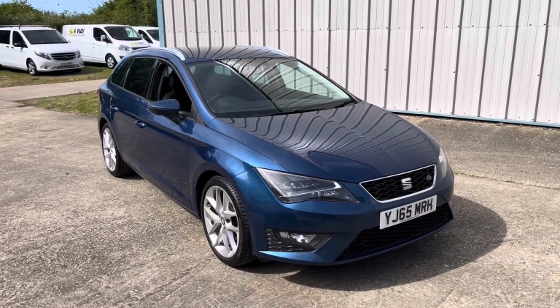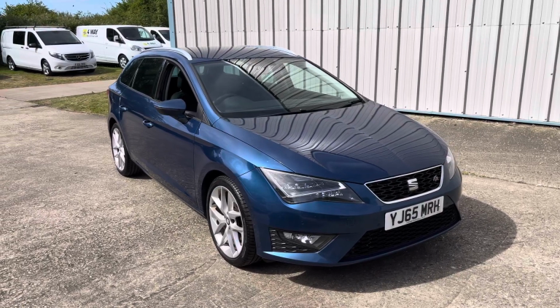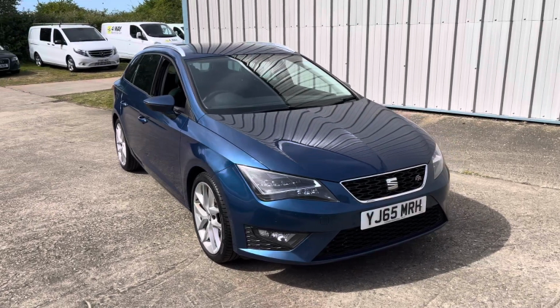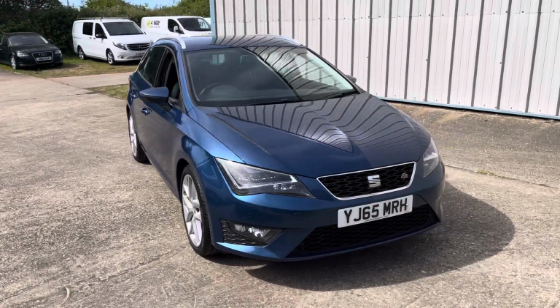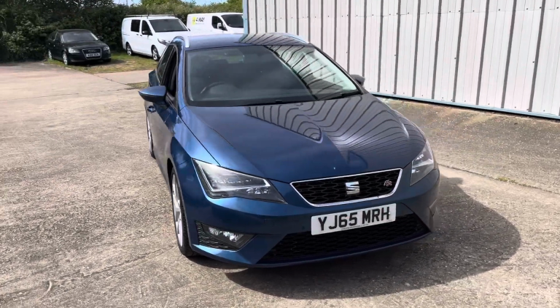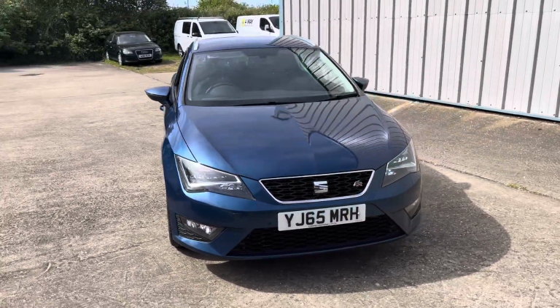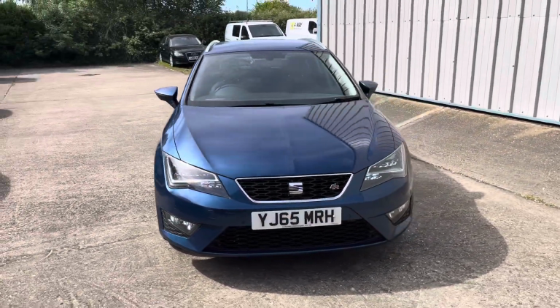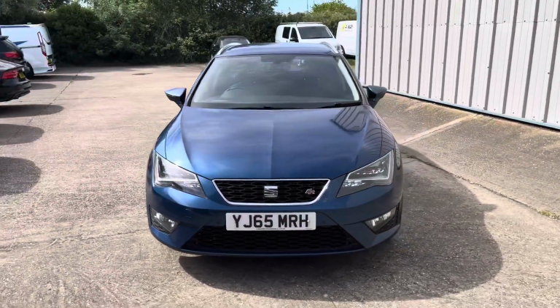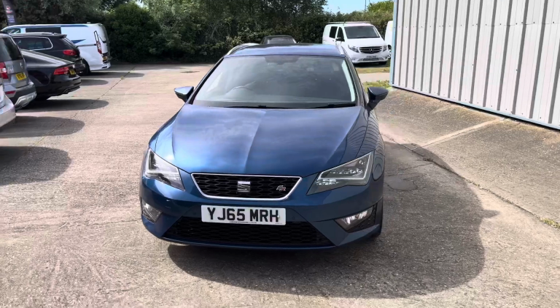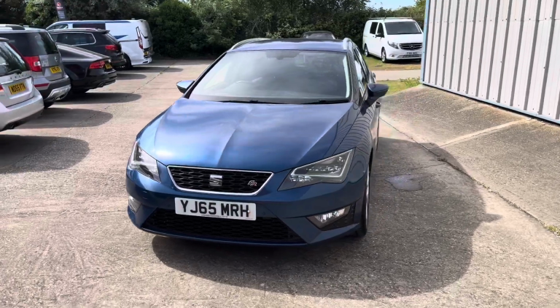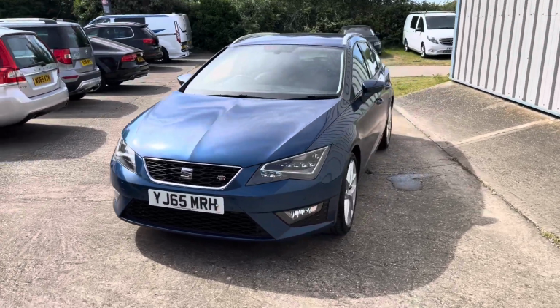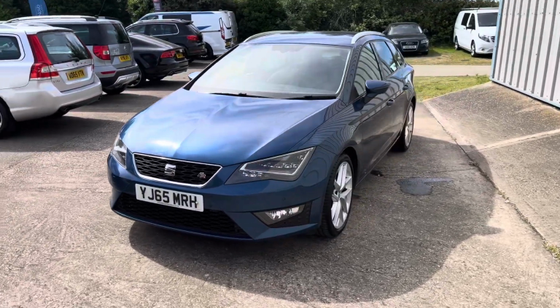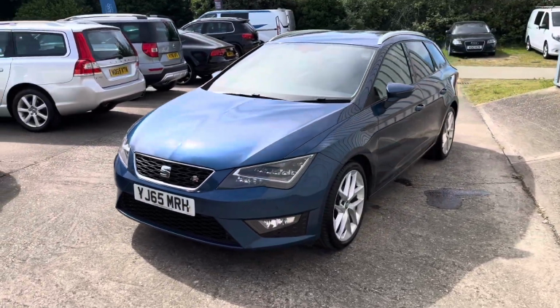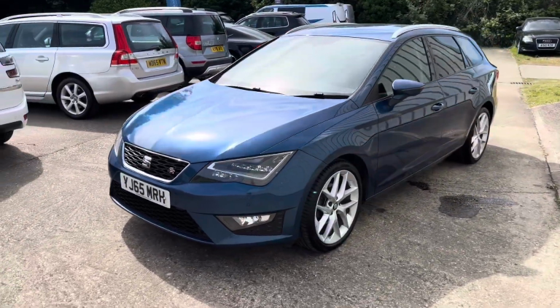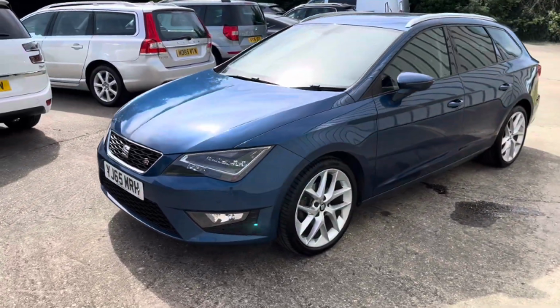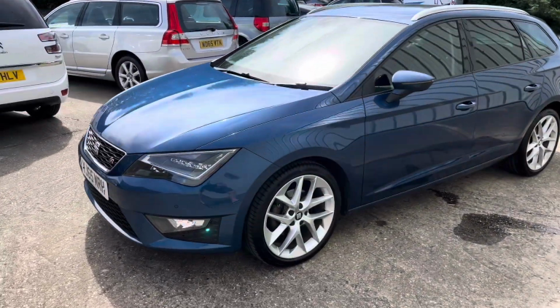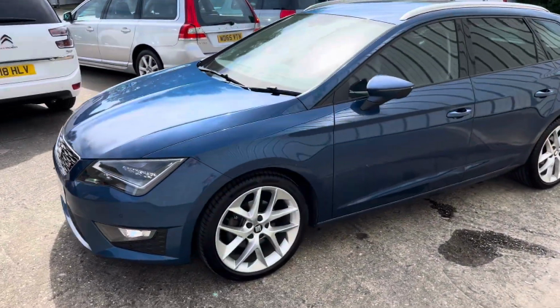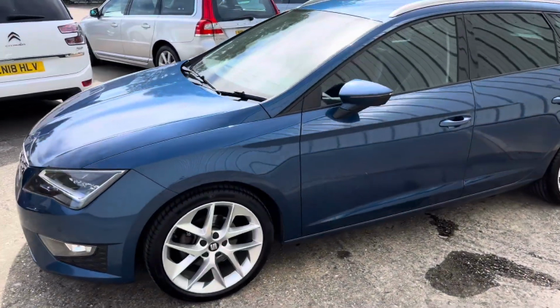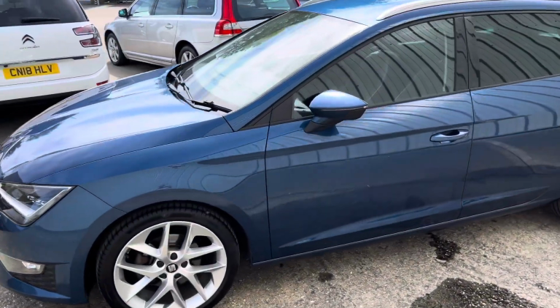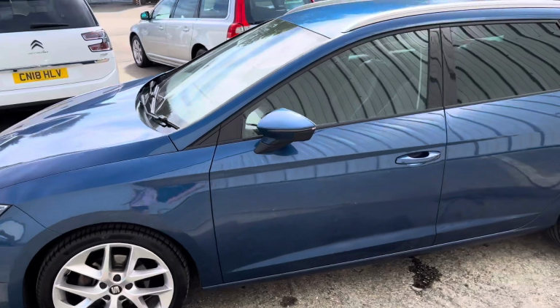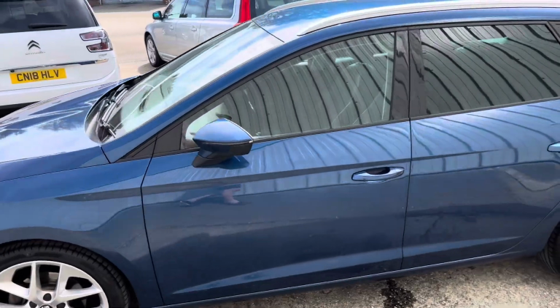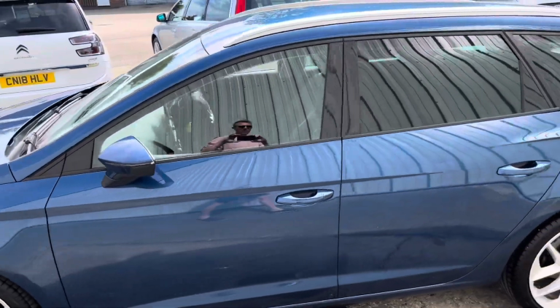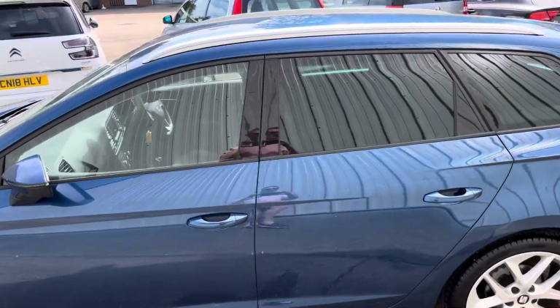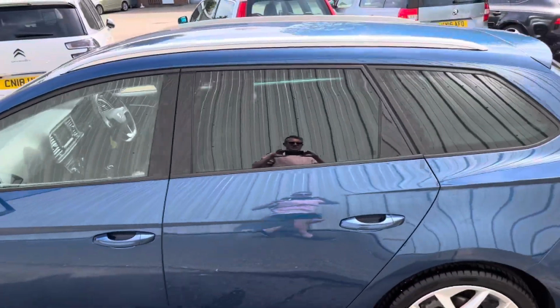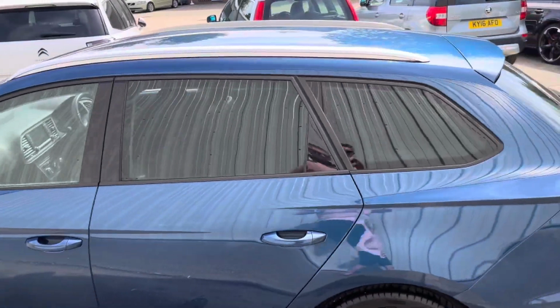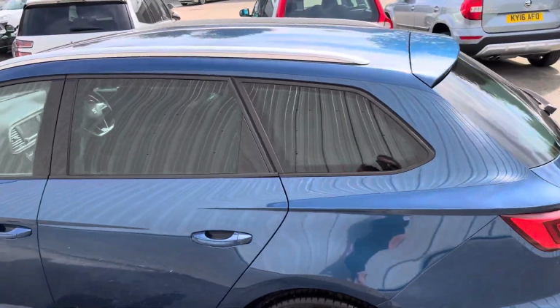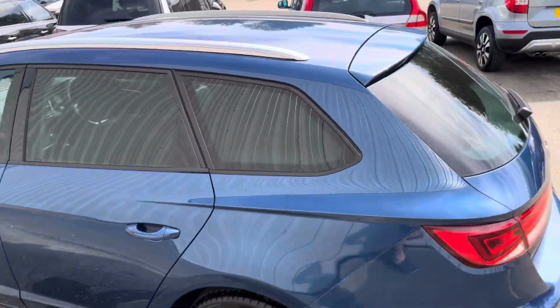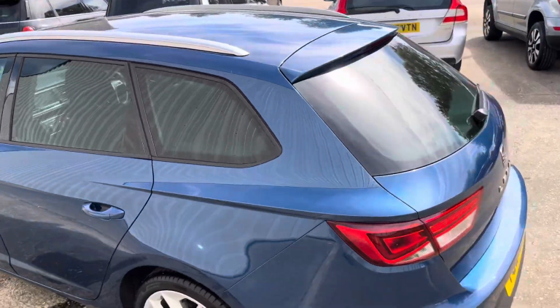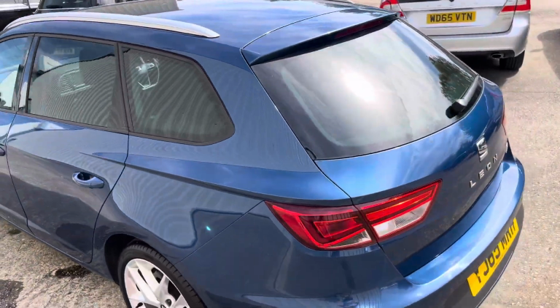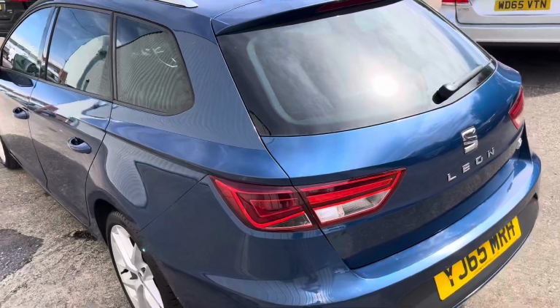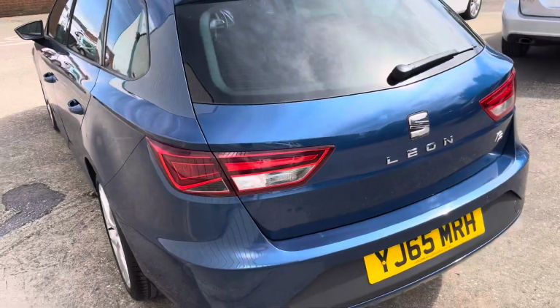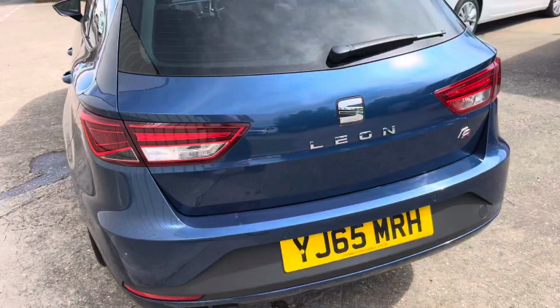Here we've got a stunning example of the SEAT León, it's the FR Estate 1.4 TSI, finished in the lovely metallic blue with the multi-spoke wheels, front and rear parking sensors, you've got the privacy glass — really is a cracking looking car.